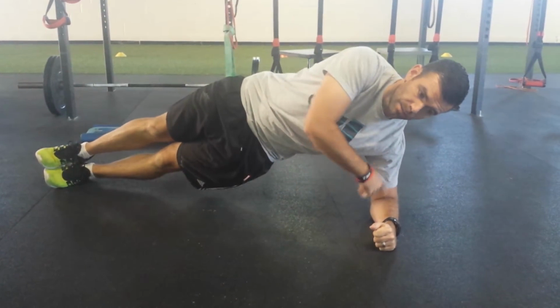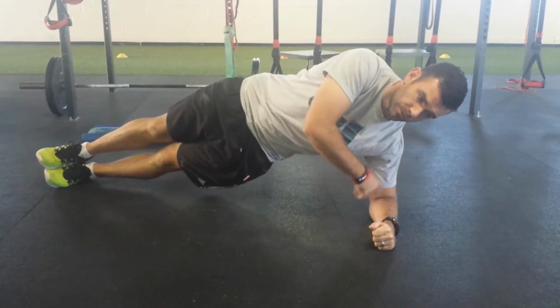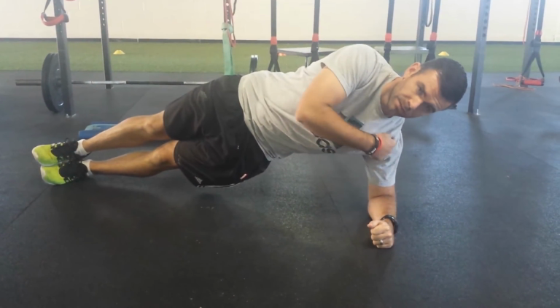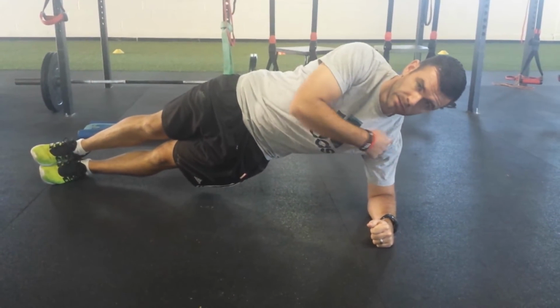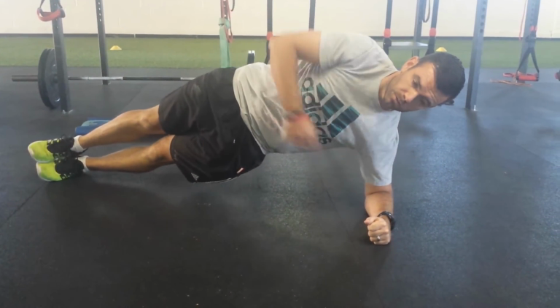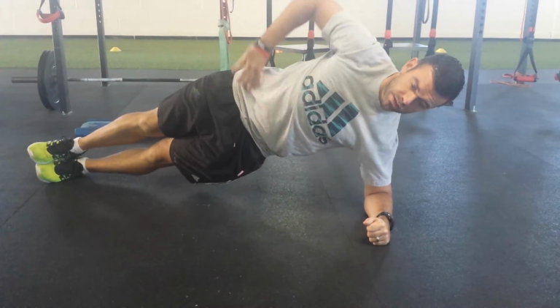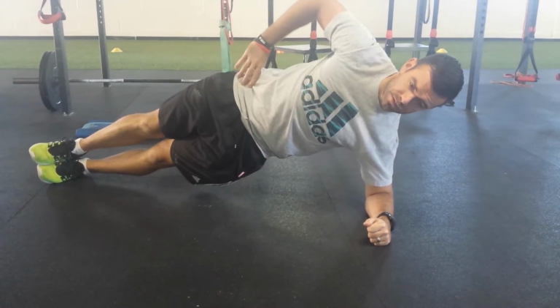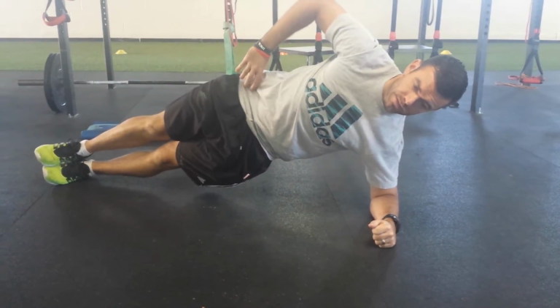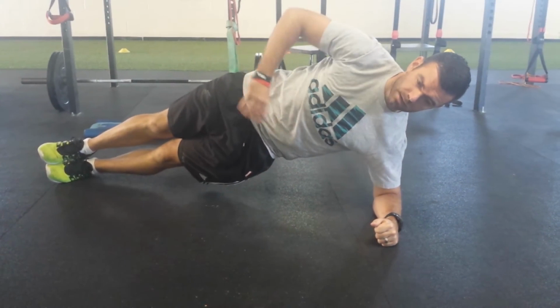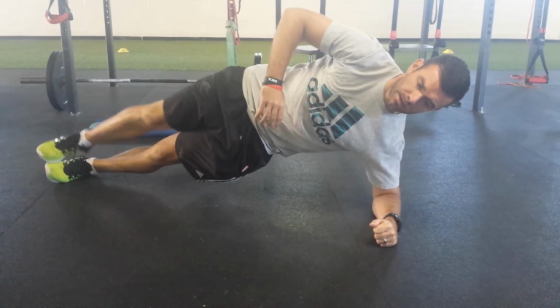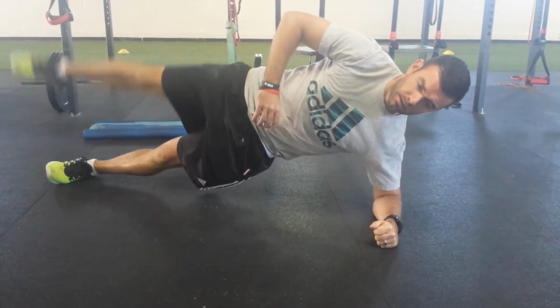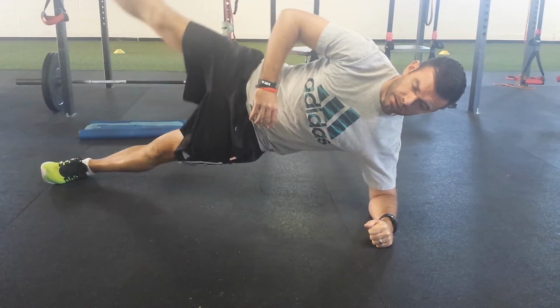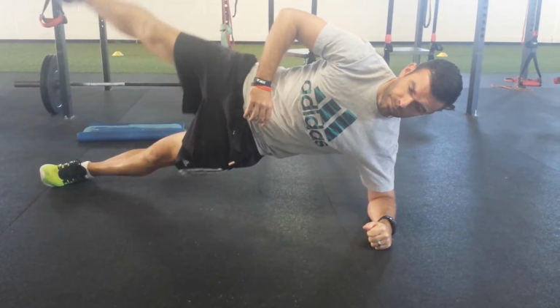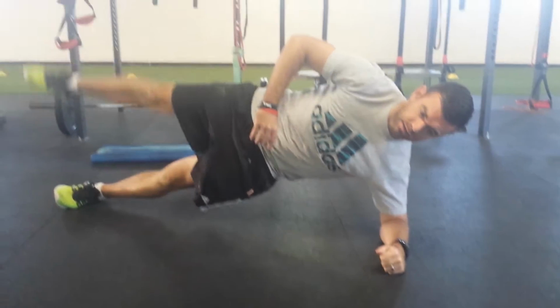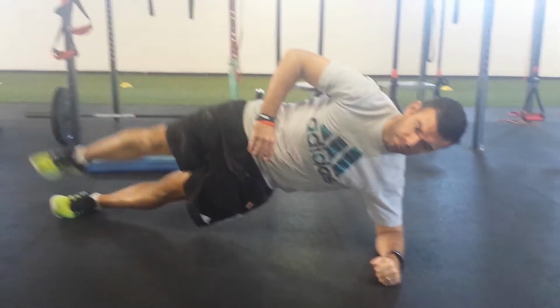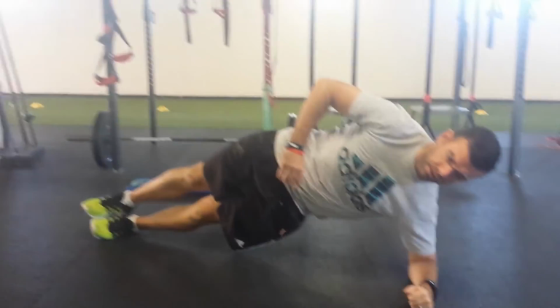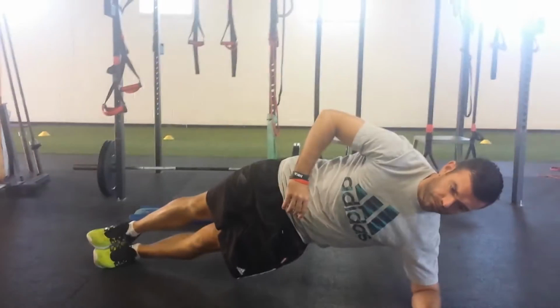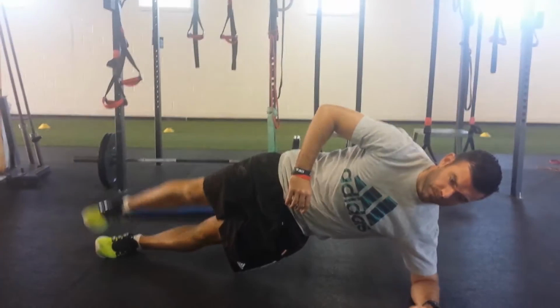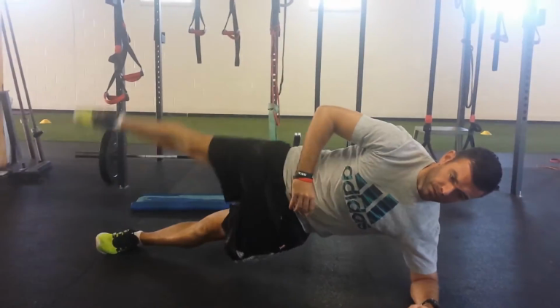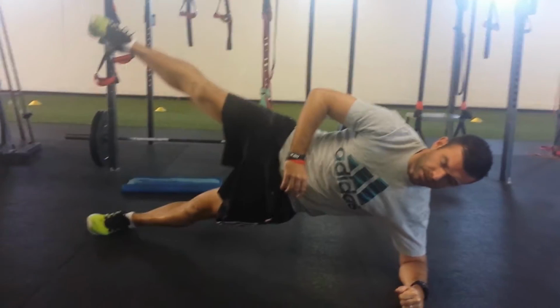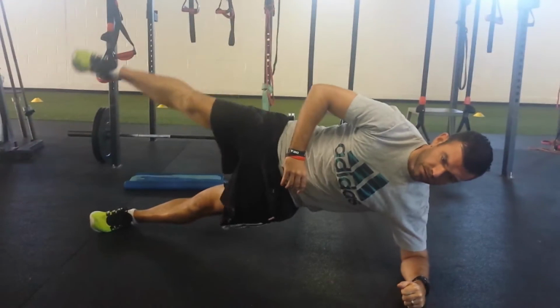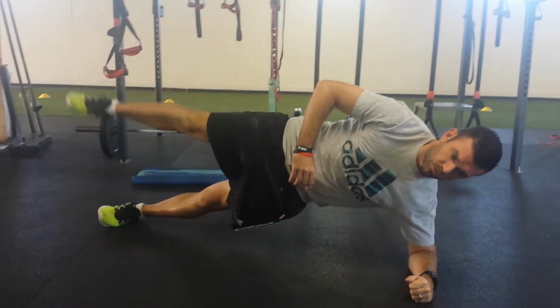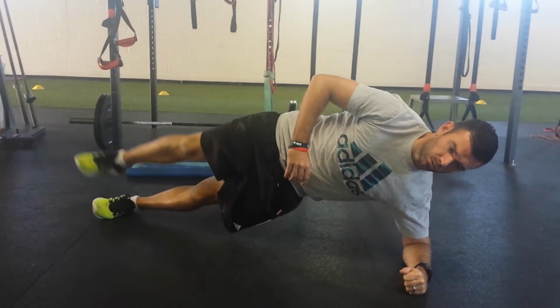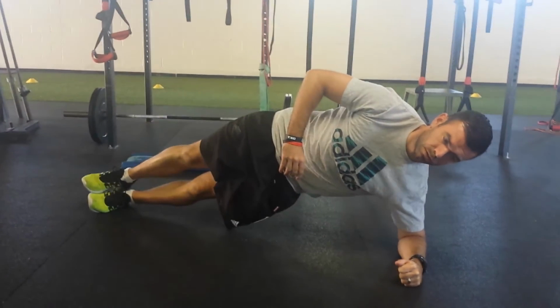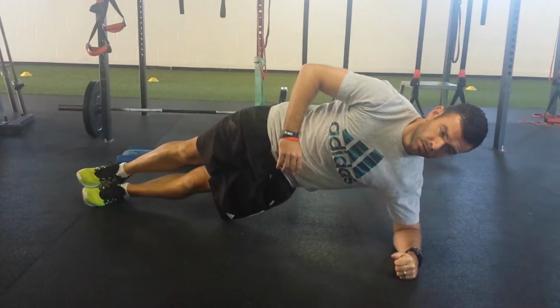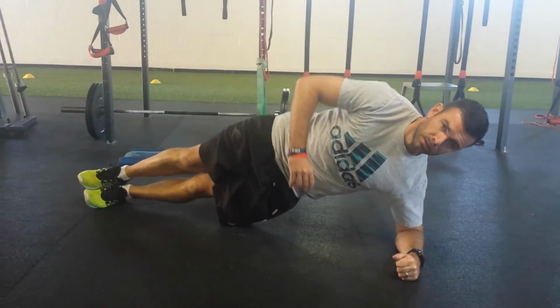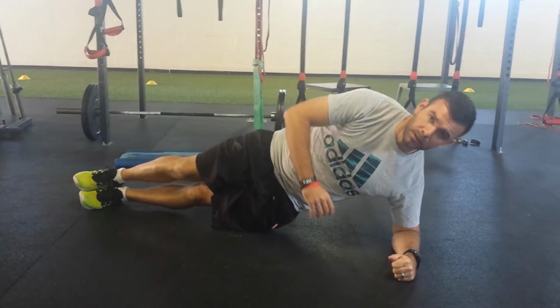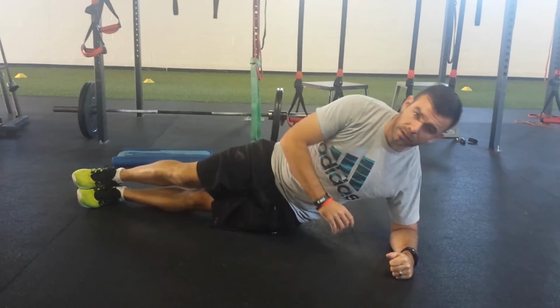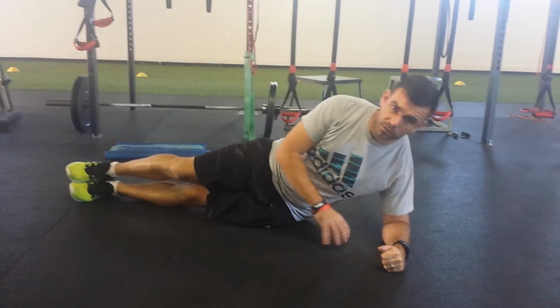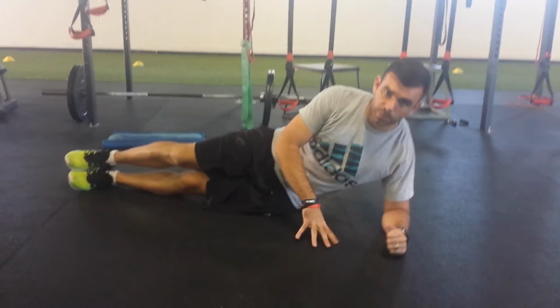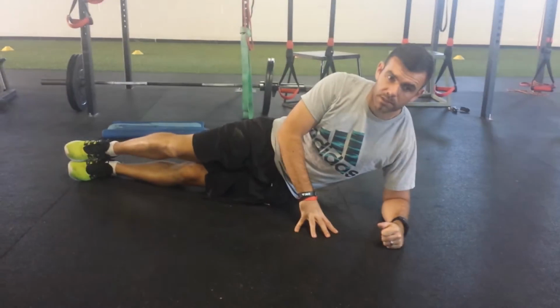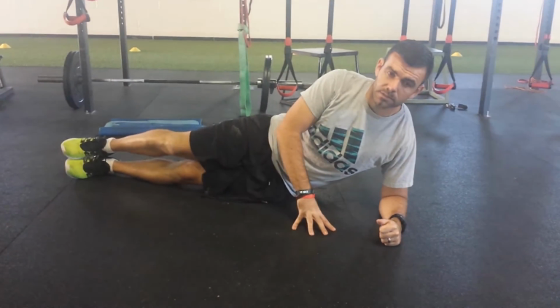Elbow directly underneath the shoulder, hips up nice and high, and you're going to pick that top leg up nice and controlled. Then you'll switch sides.